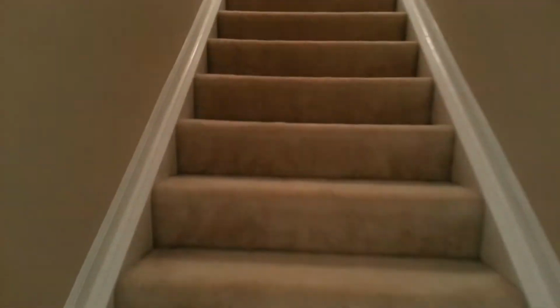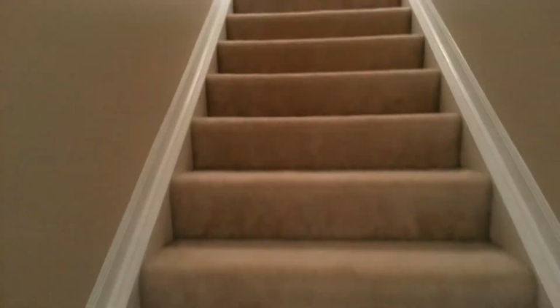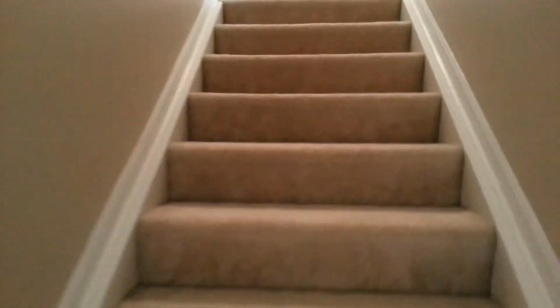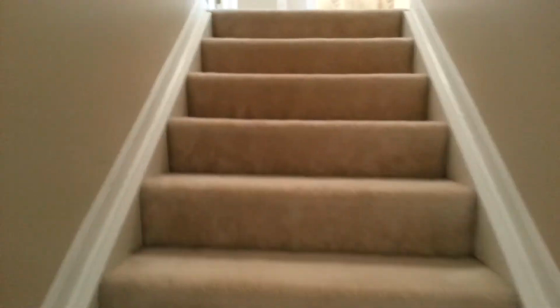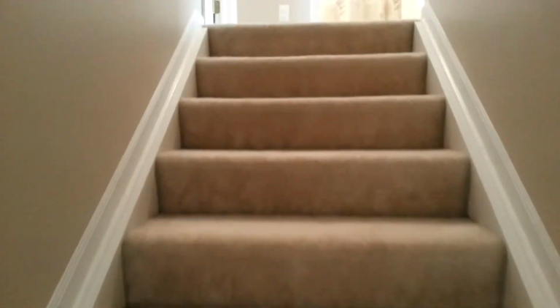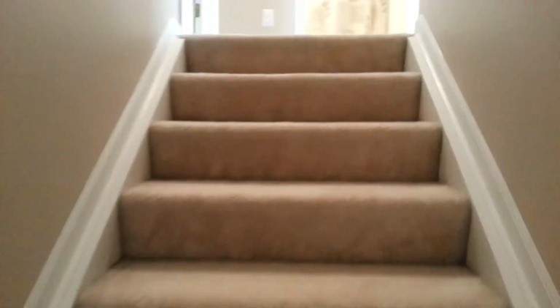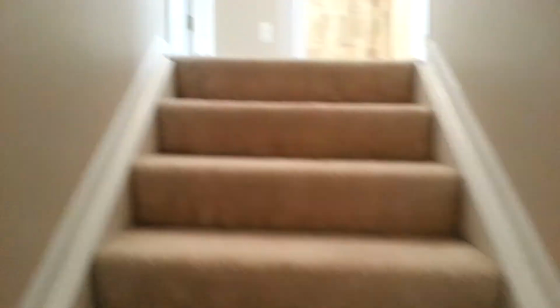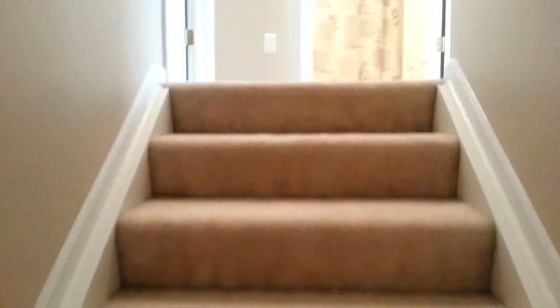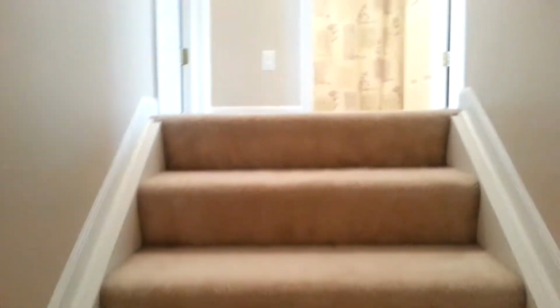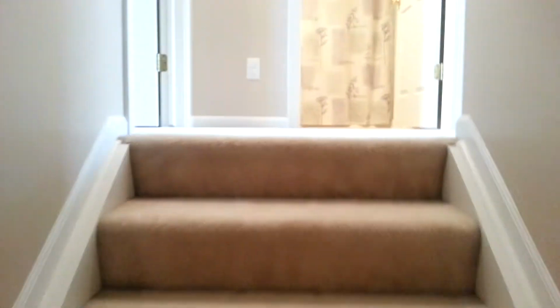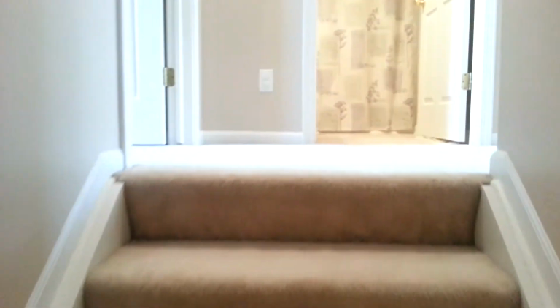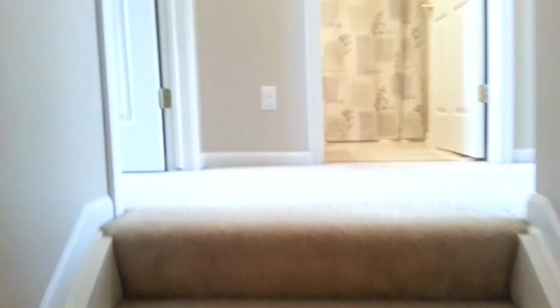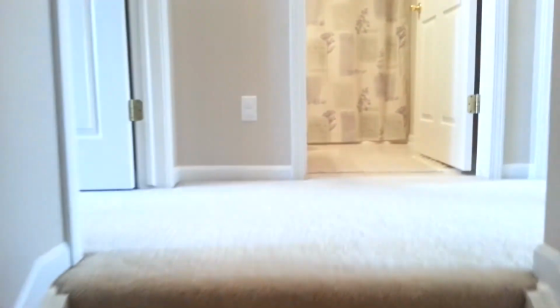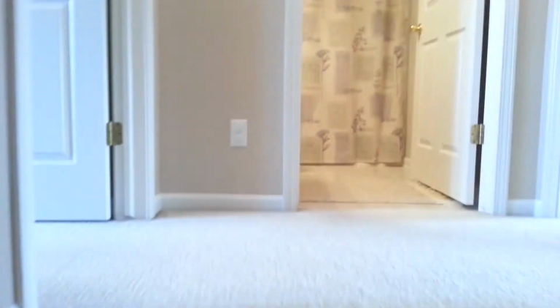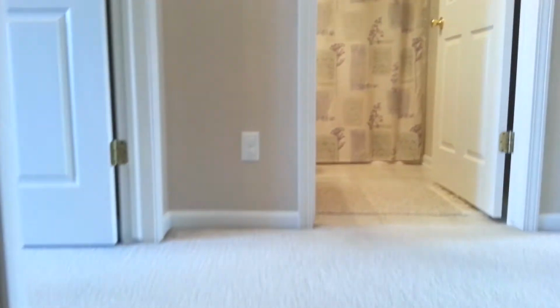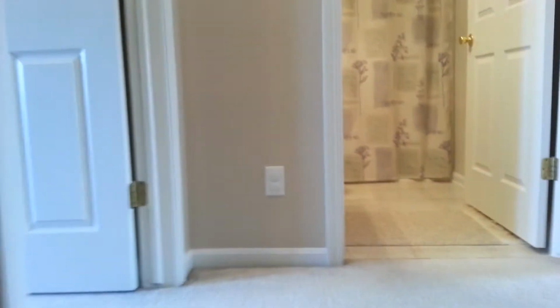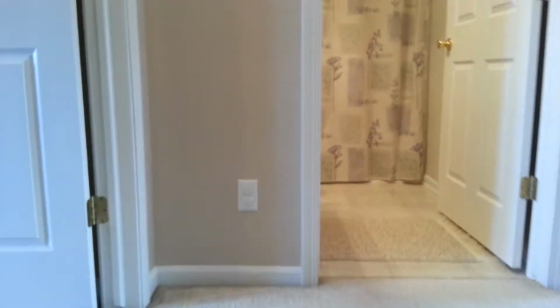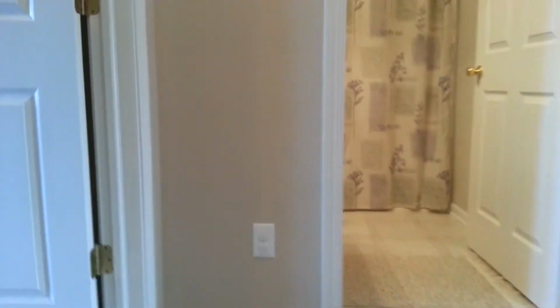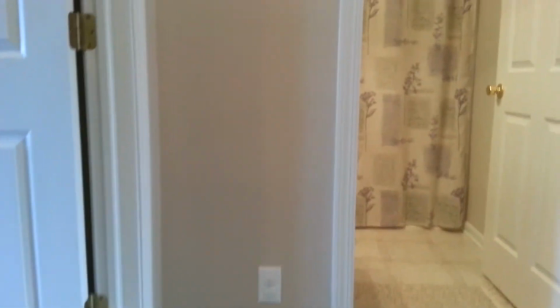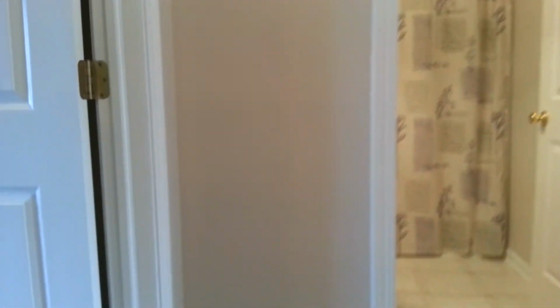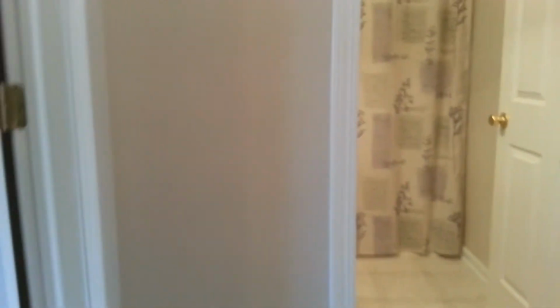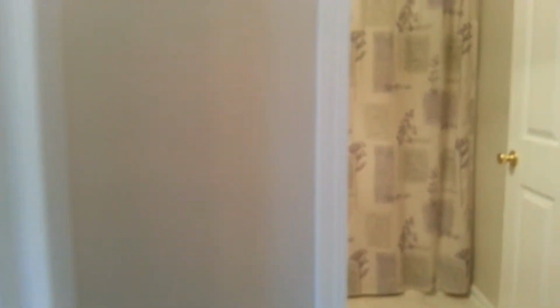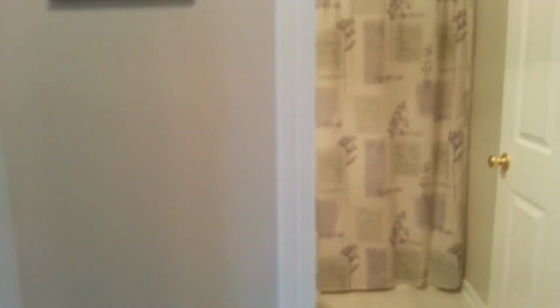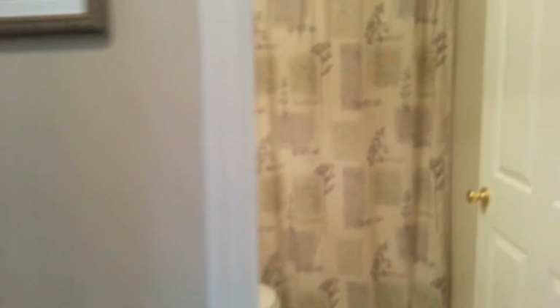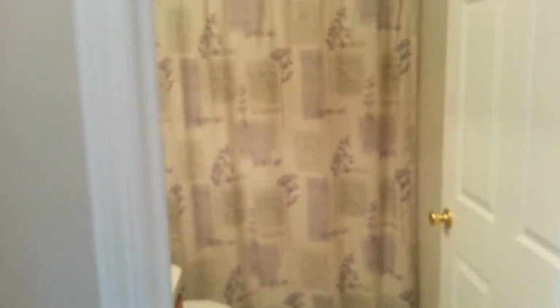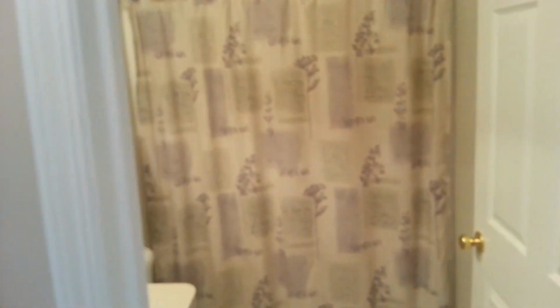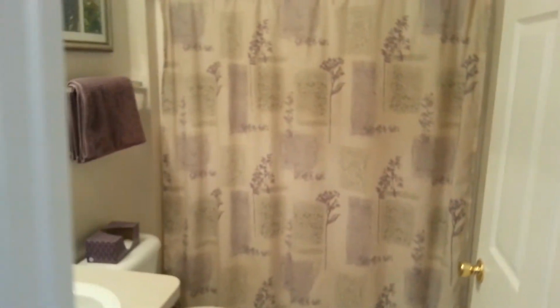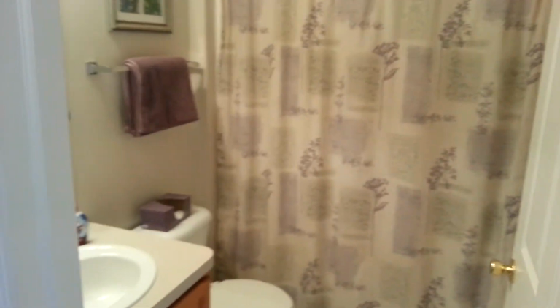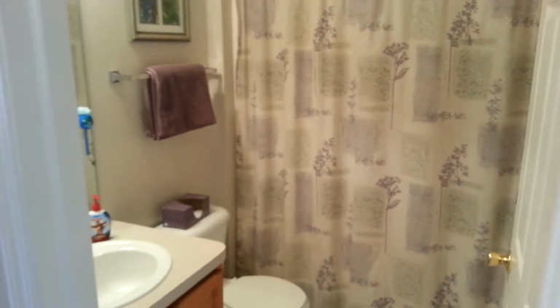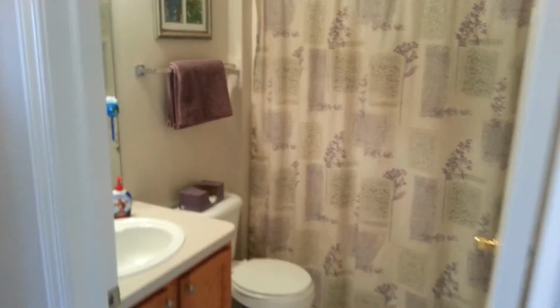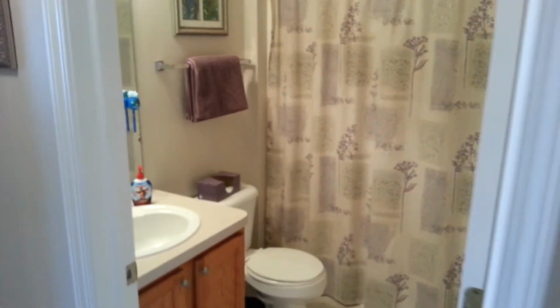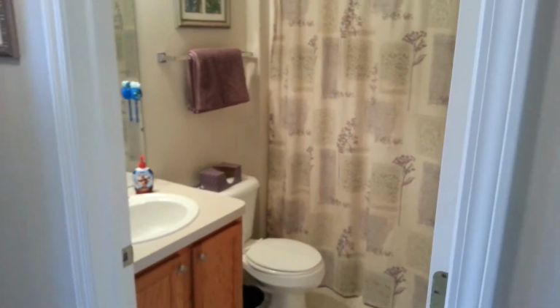And up the stairs. This is a three-bedroom, two full and two half bath home. At the top of the stairs, you've got the hallway bath.